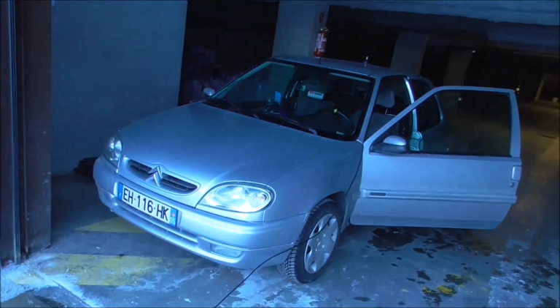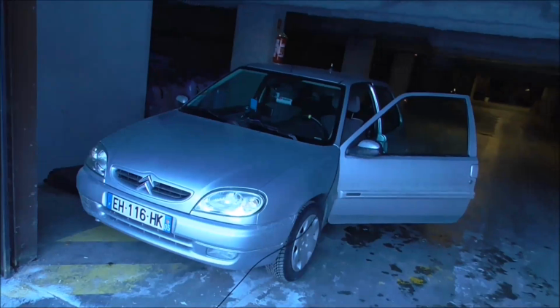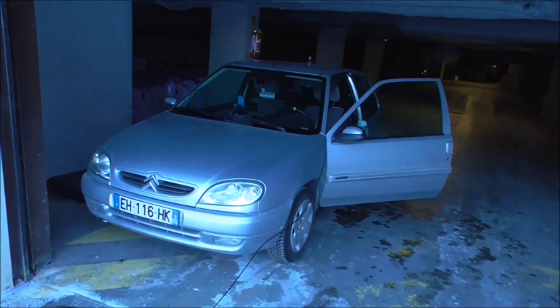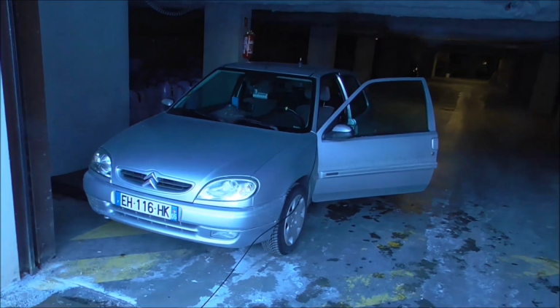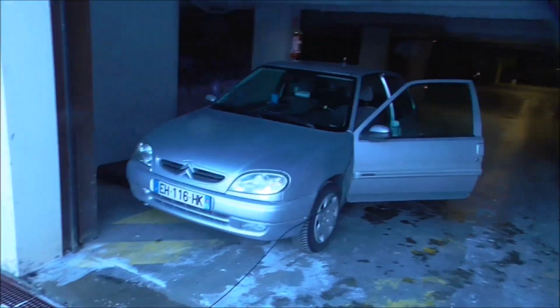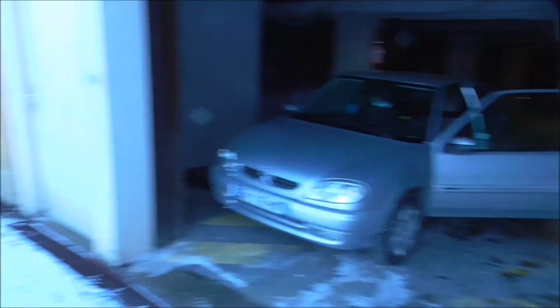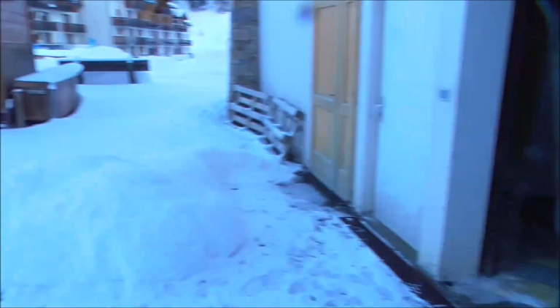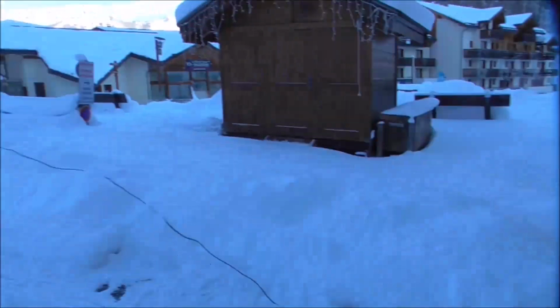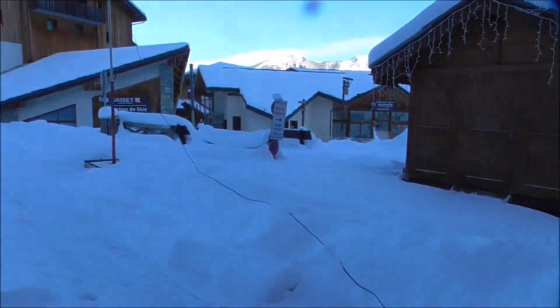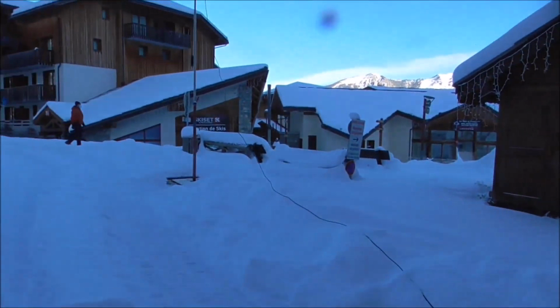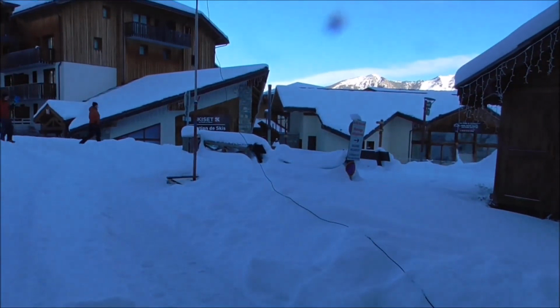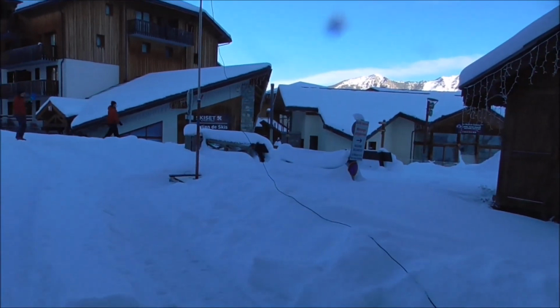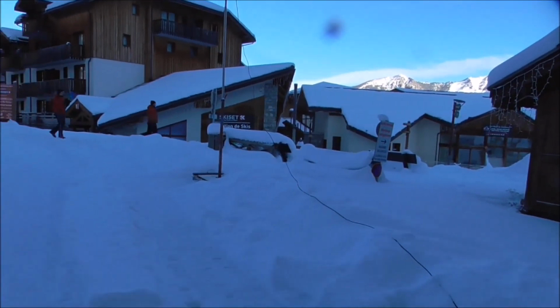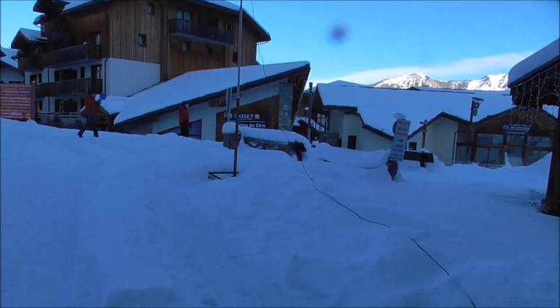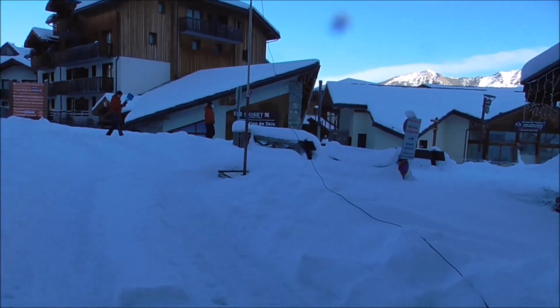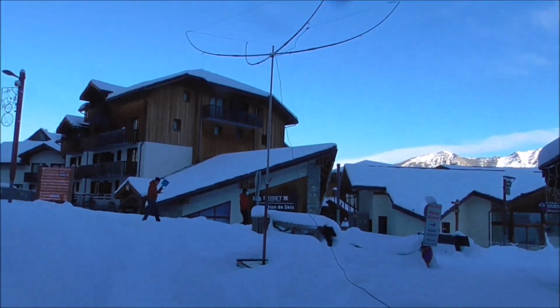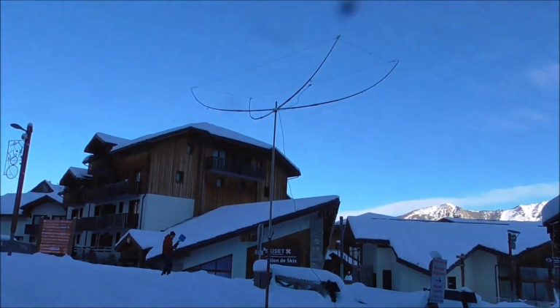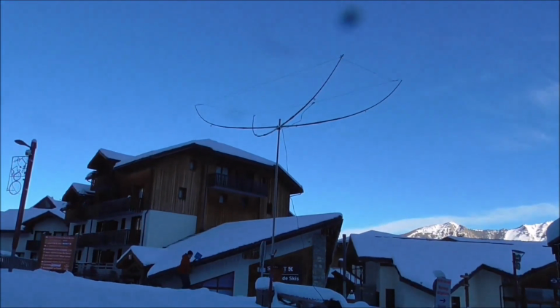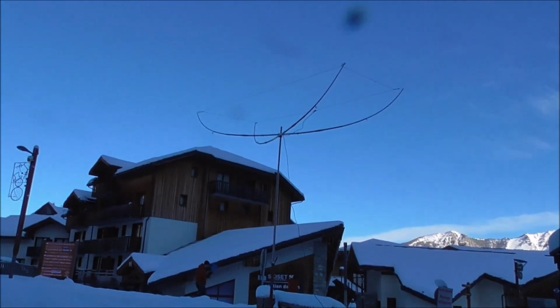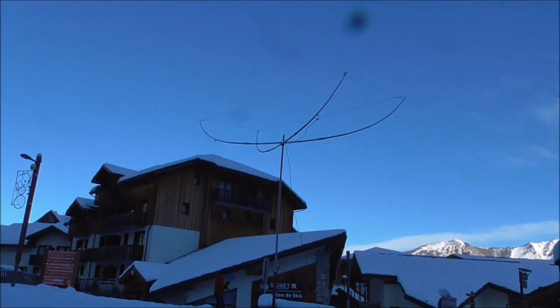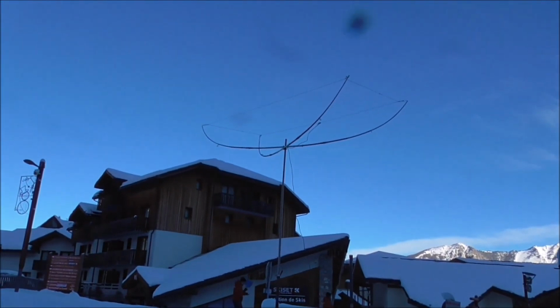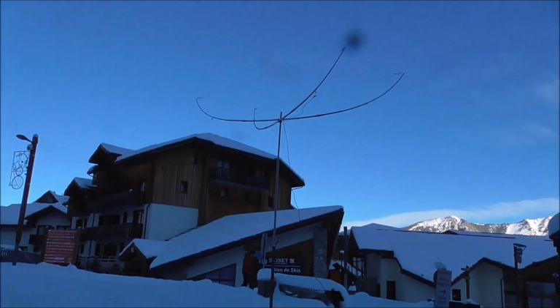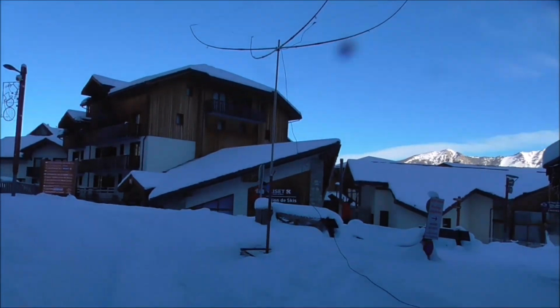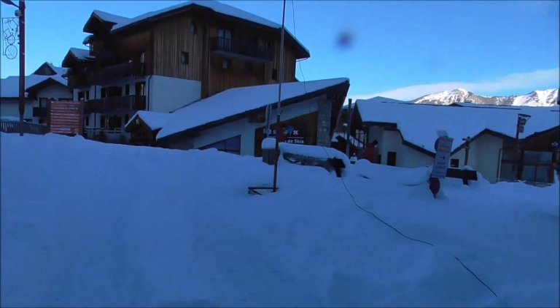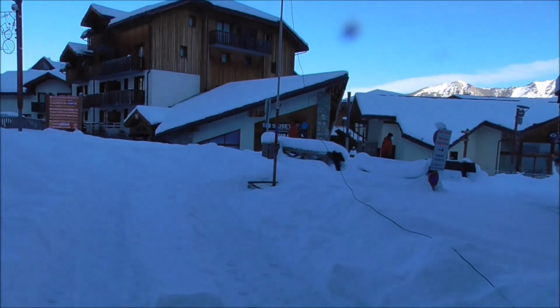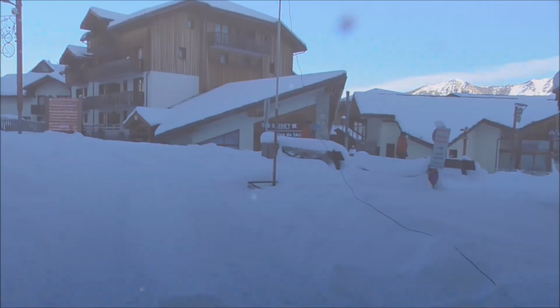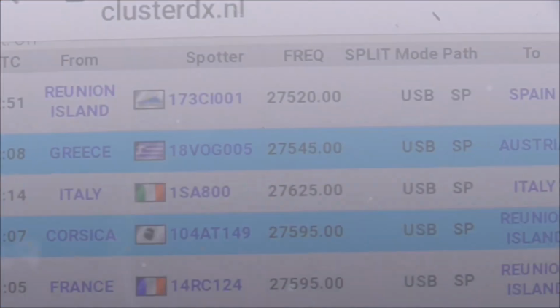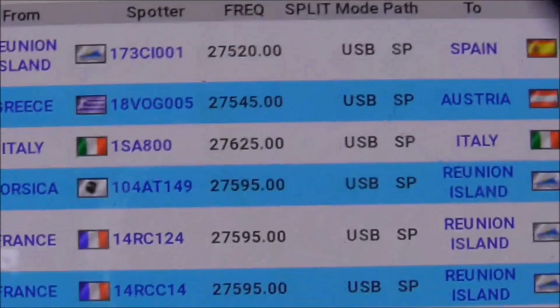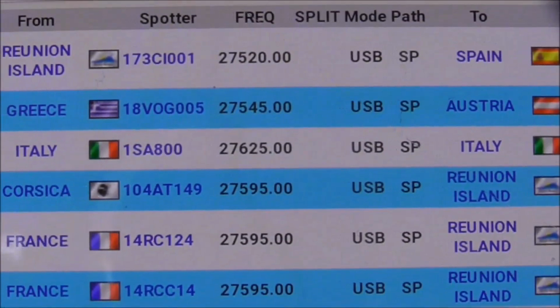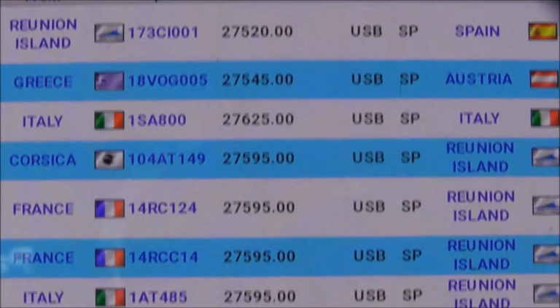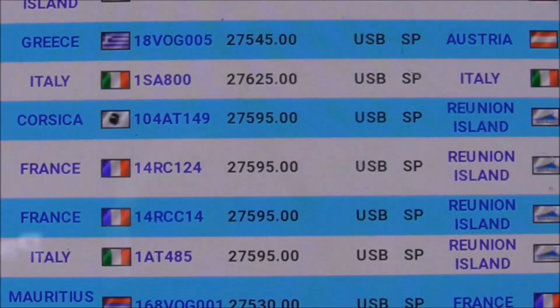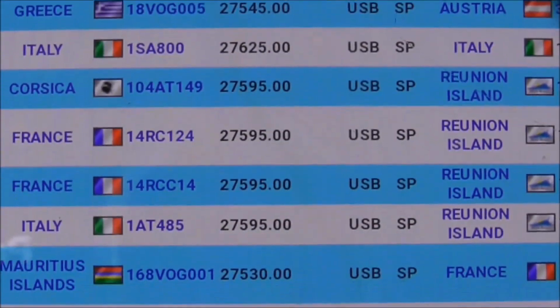It took me a minute to get the car there, a minute to get the trolley out, and three minutes to get the antenna up — five minutes in total. I timed it. So just looking at the cluster here.